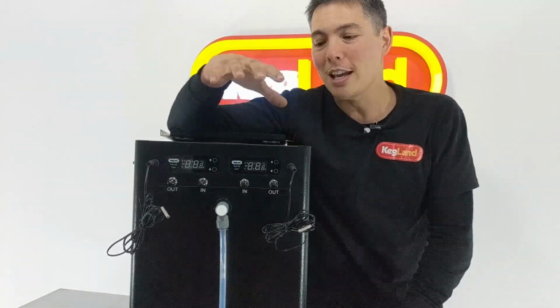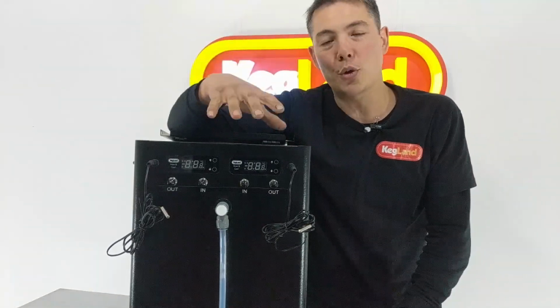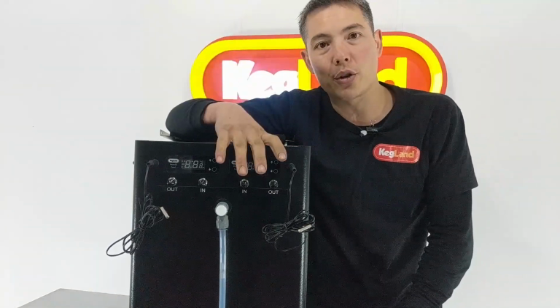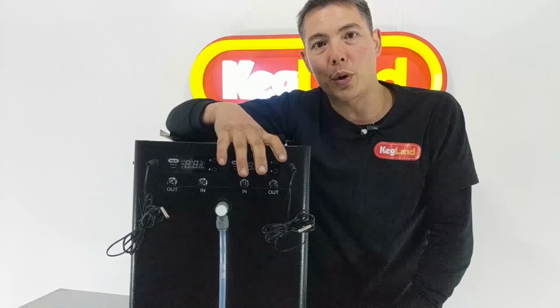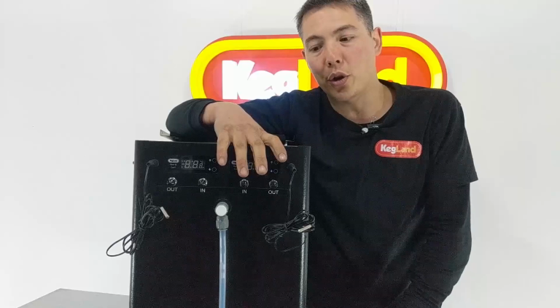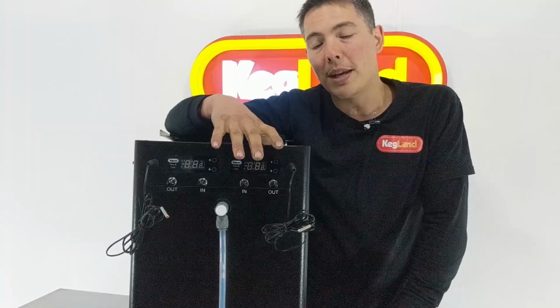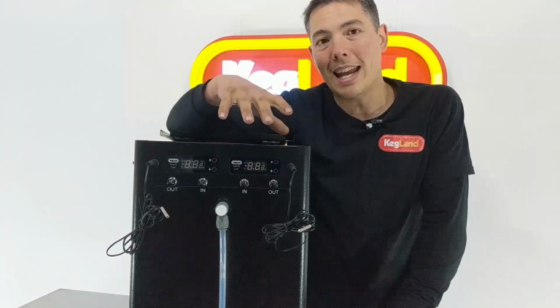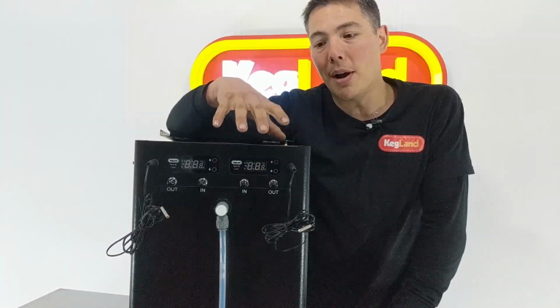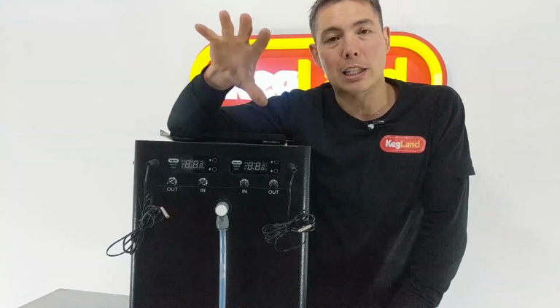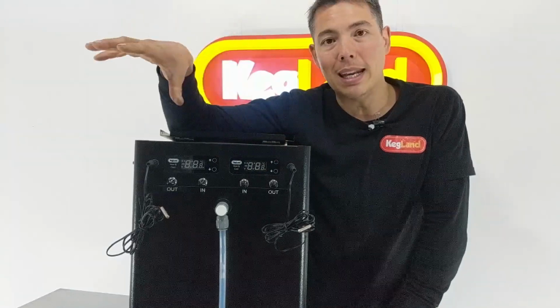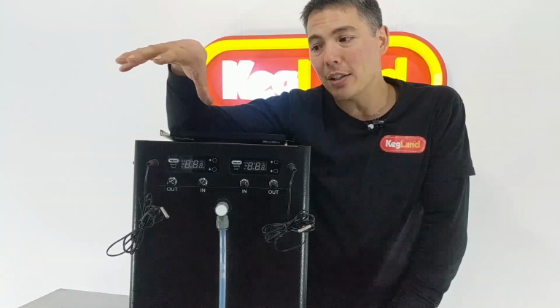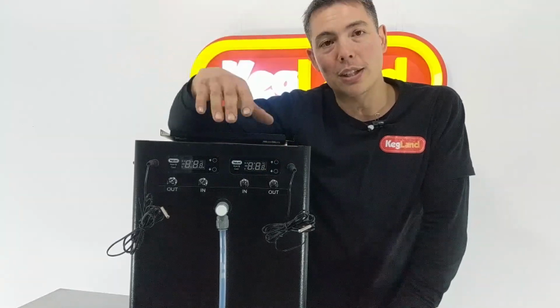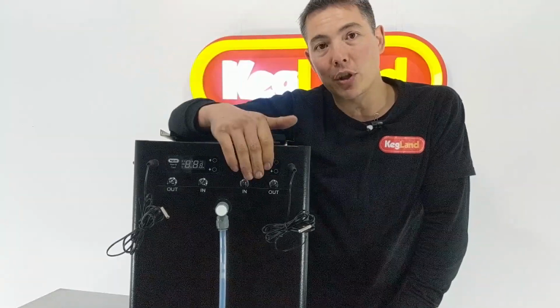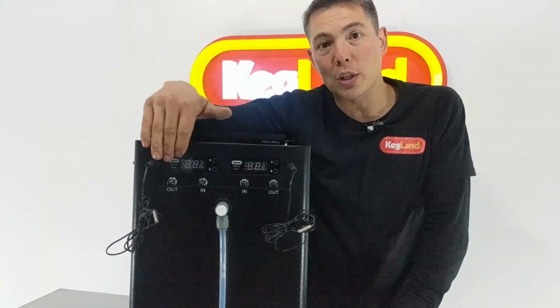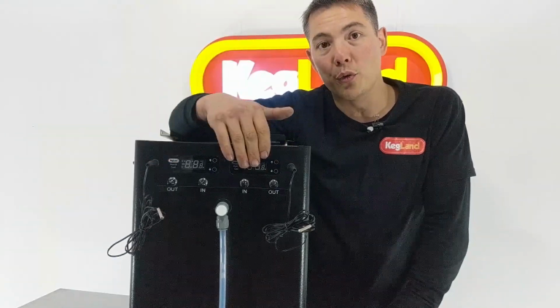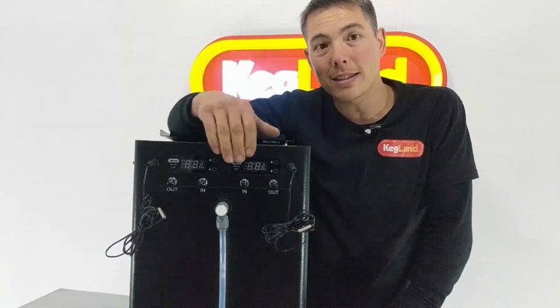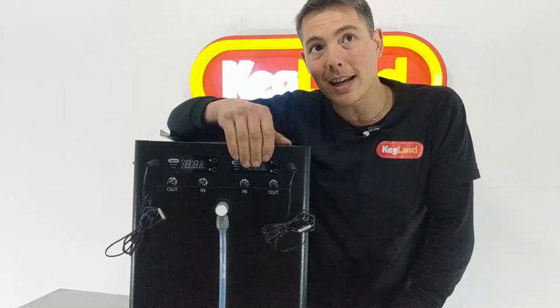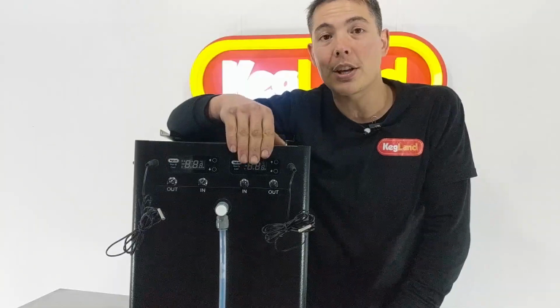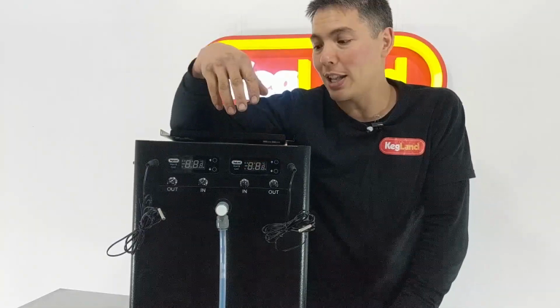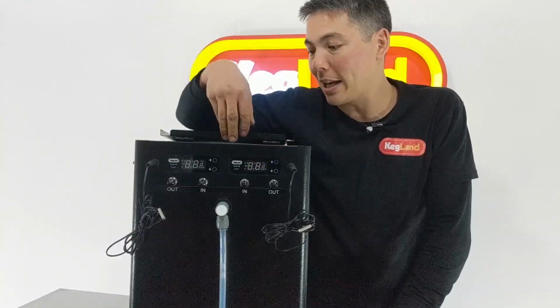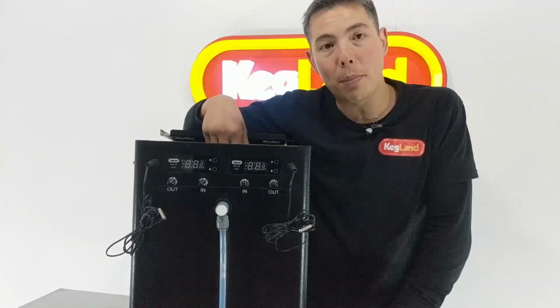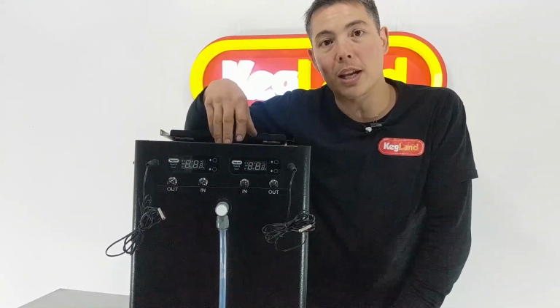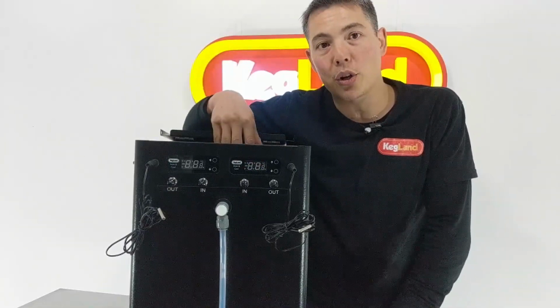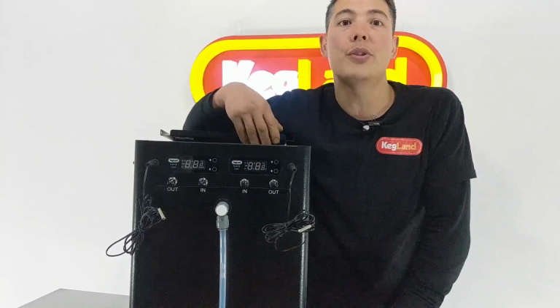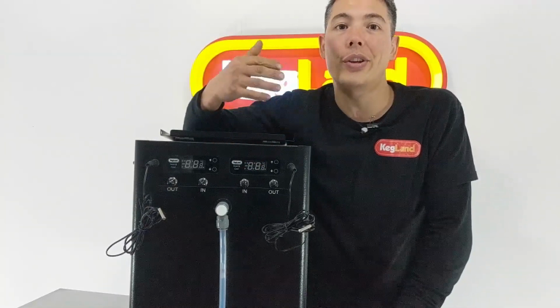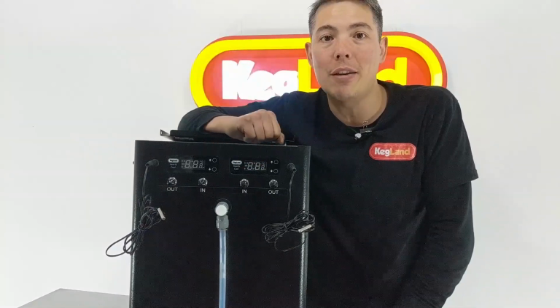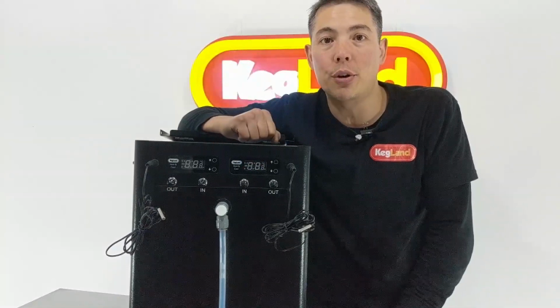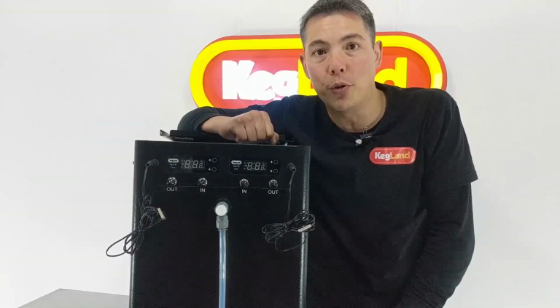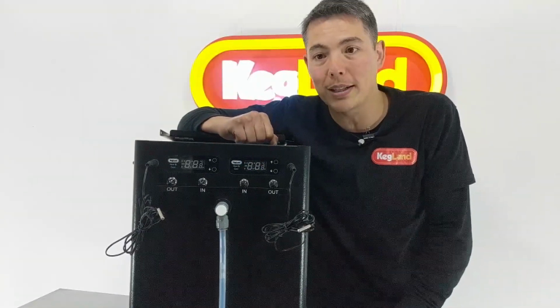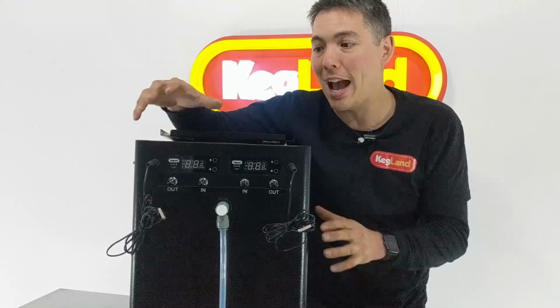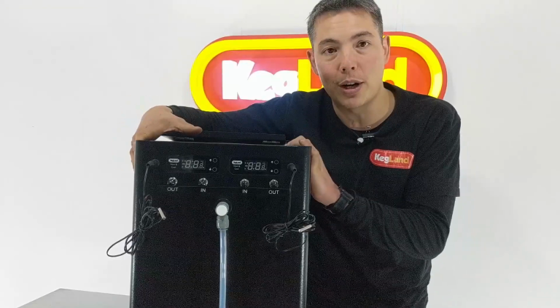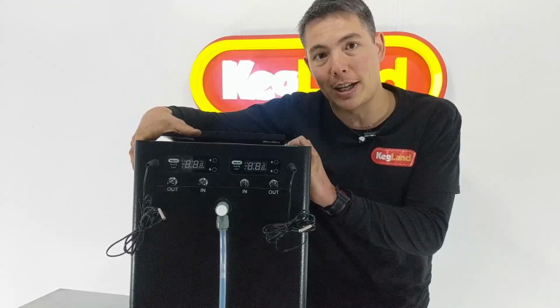It's all now controlled with one controller. You can also buy an expander kit so that instead of just doing two fermenters, you can add more pumps and more controllers to run three or four fermenters from the one chiller.